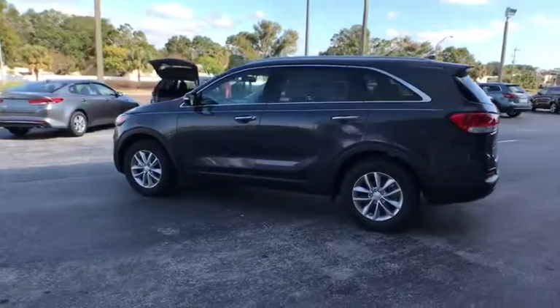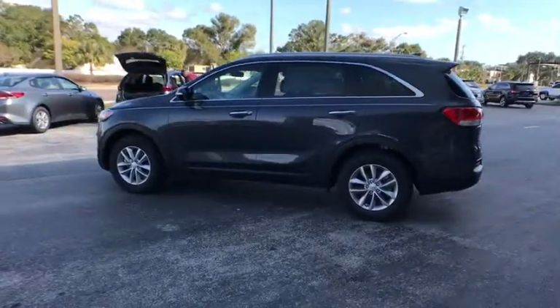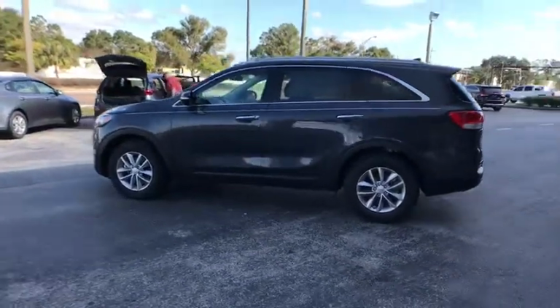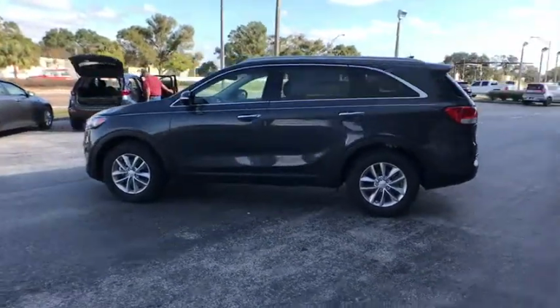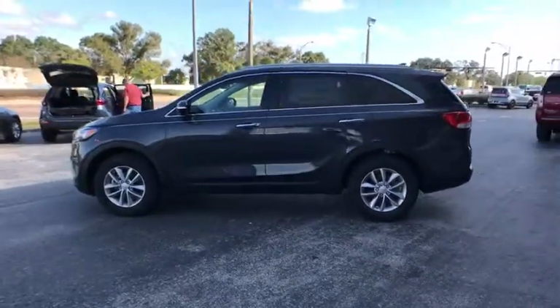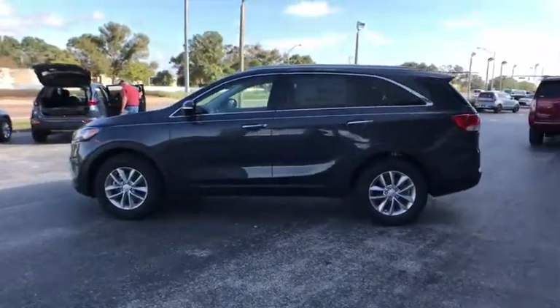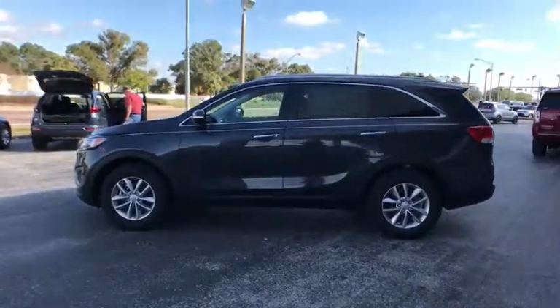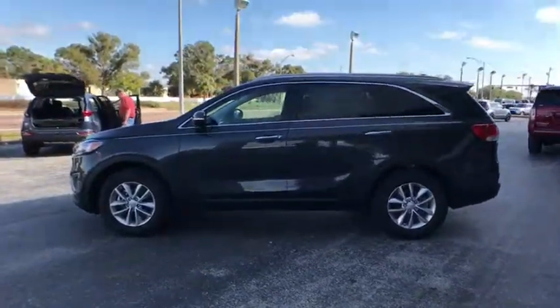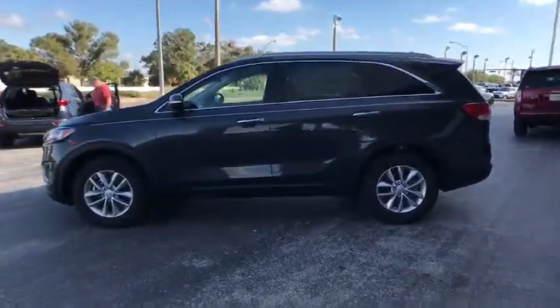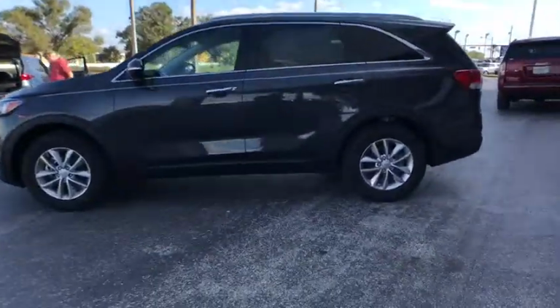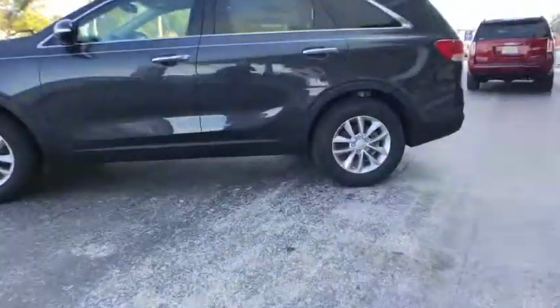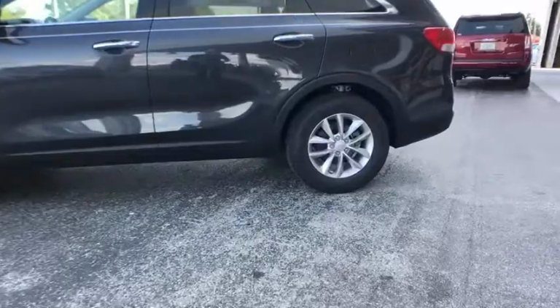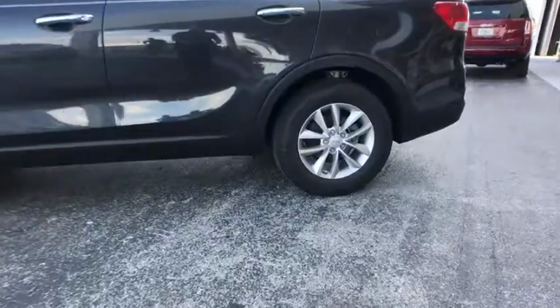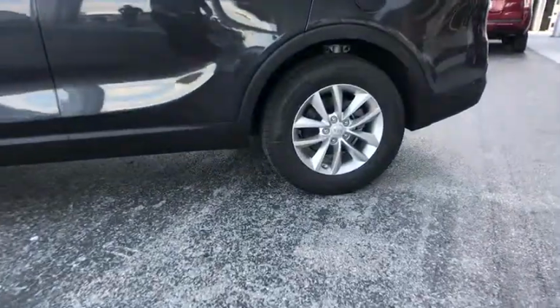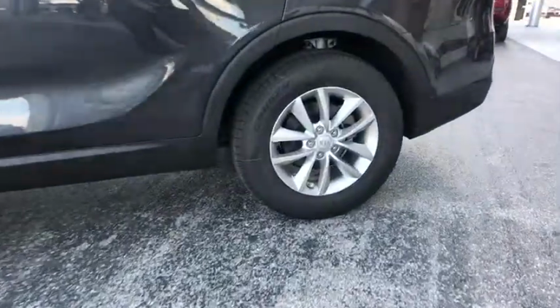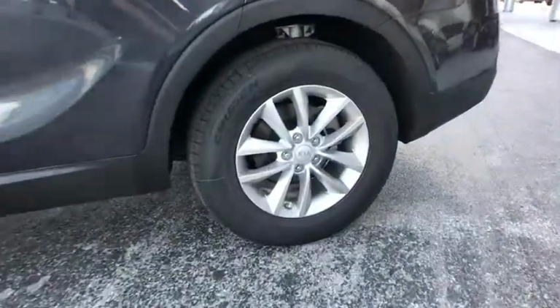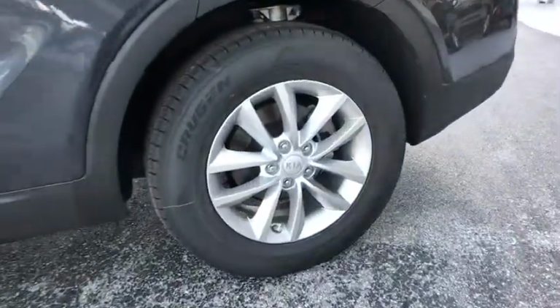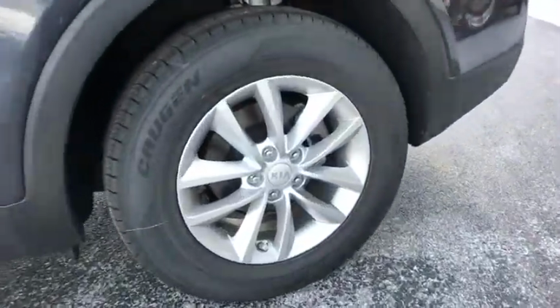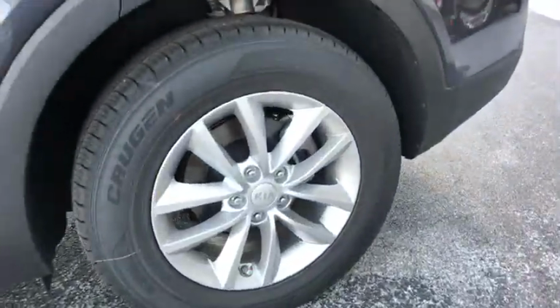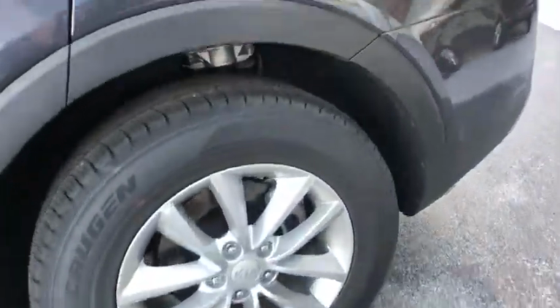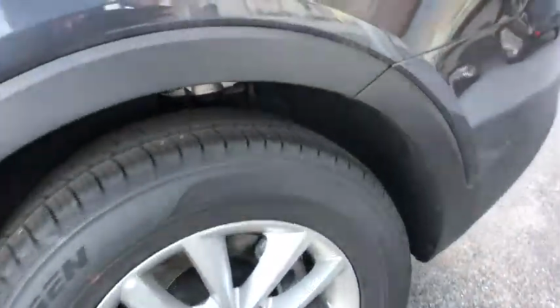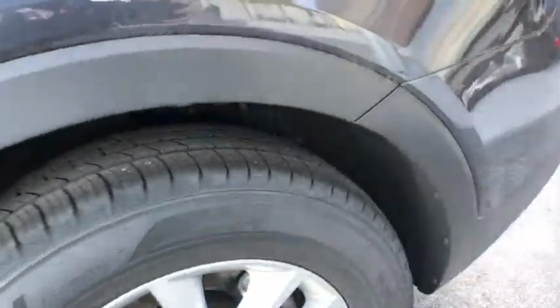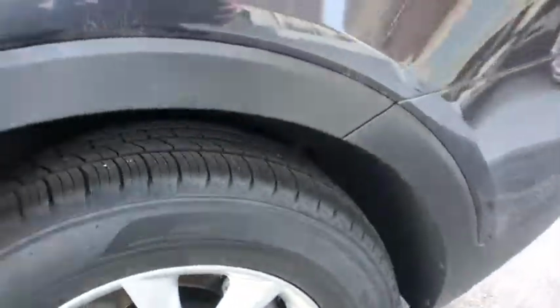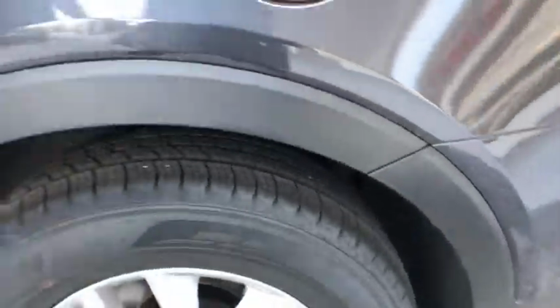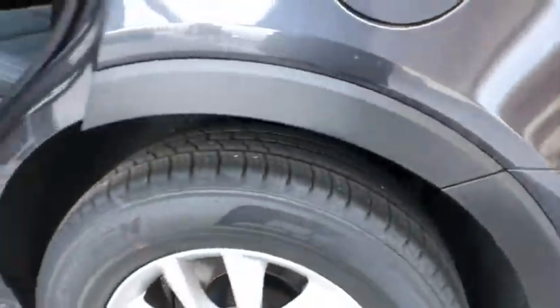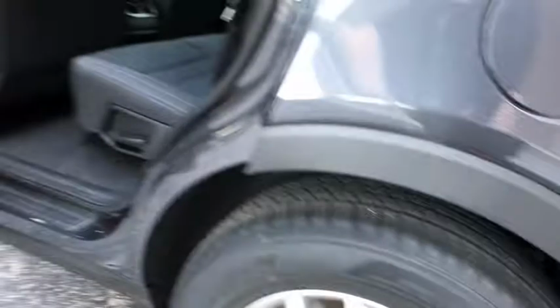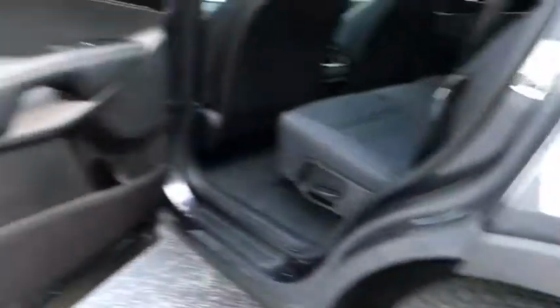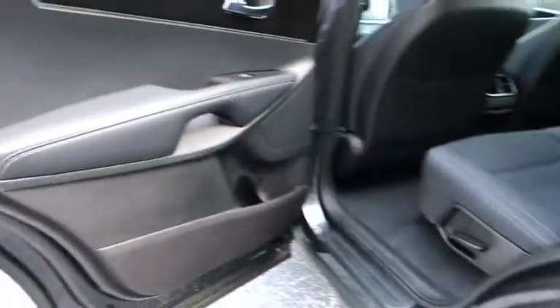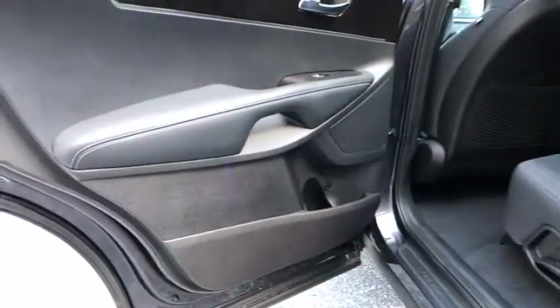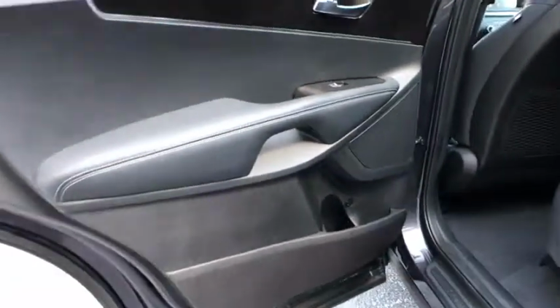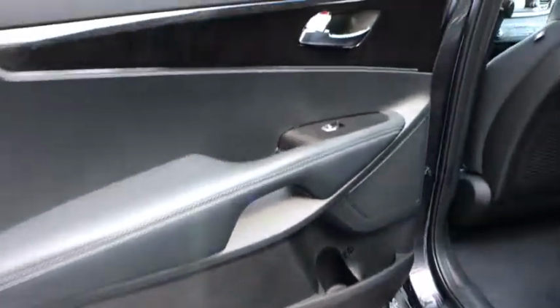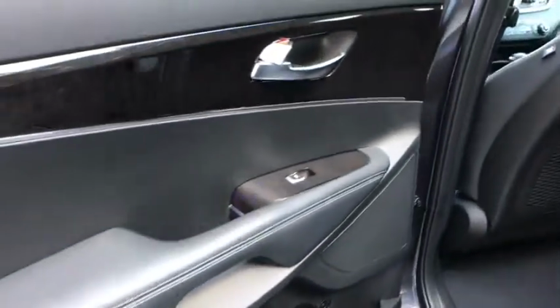Traction control, dual airbags, power steering, alloy wheels, four-wheel disc brakes, power windows, electronic stability control, rear window defroster, CD player, security system.